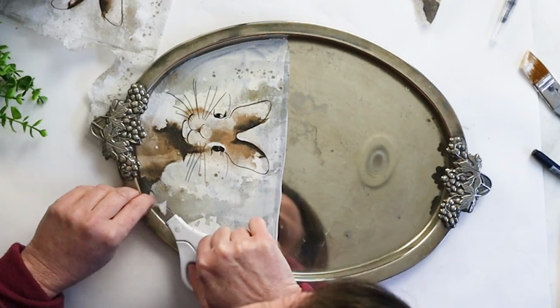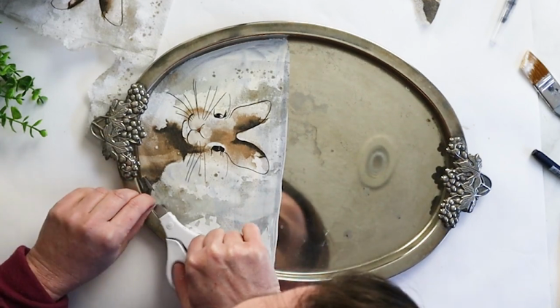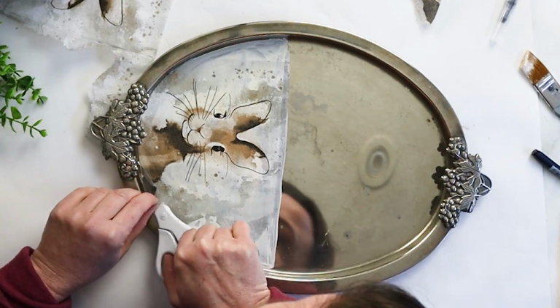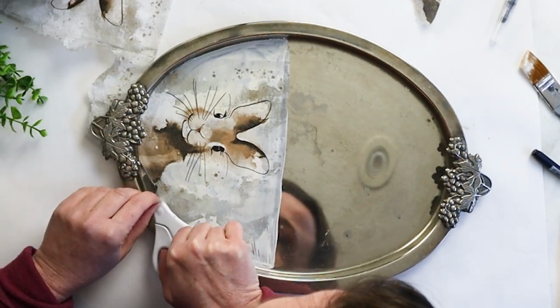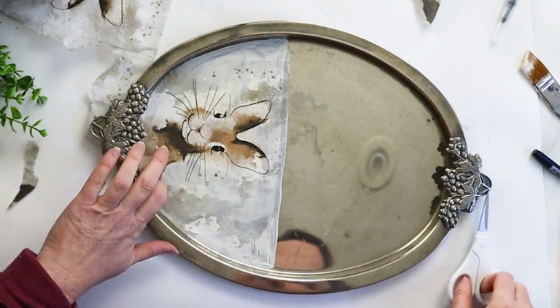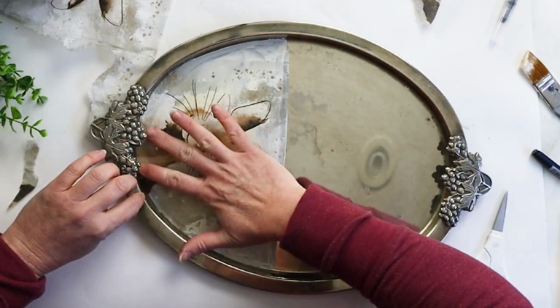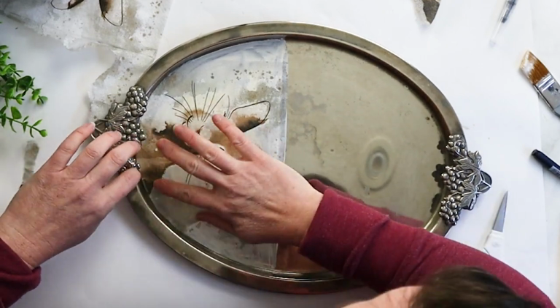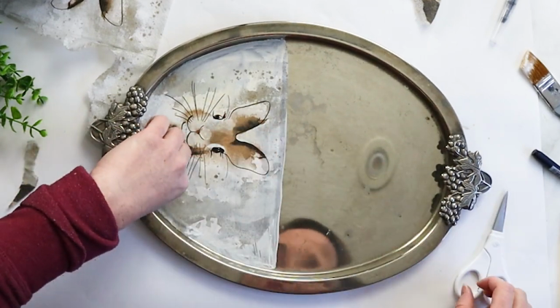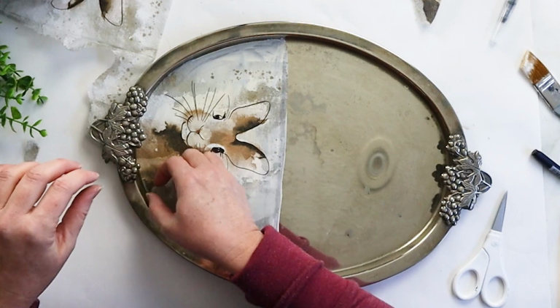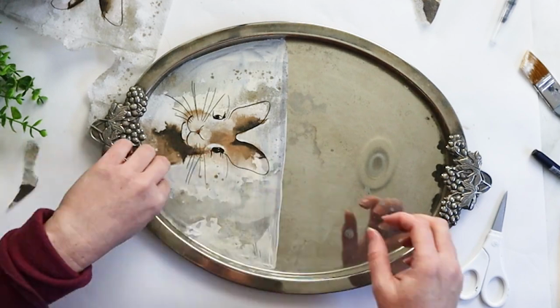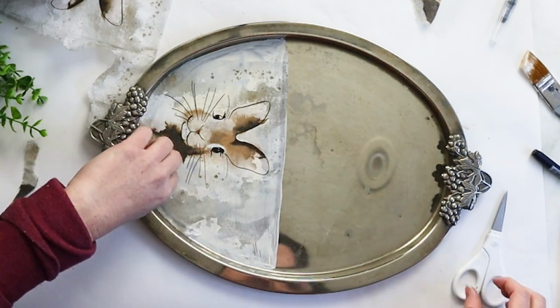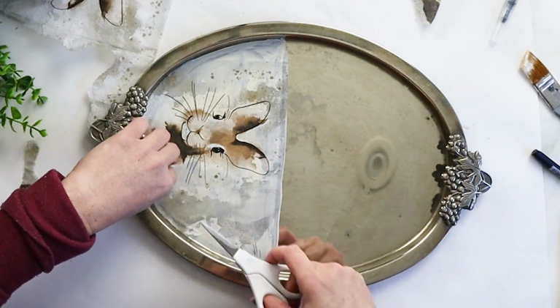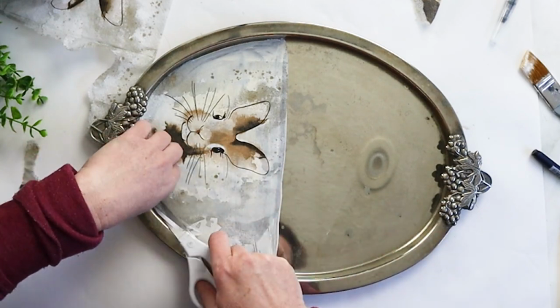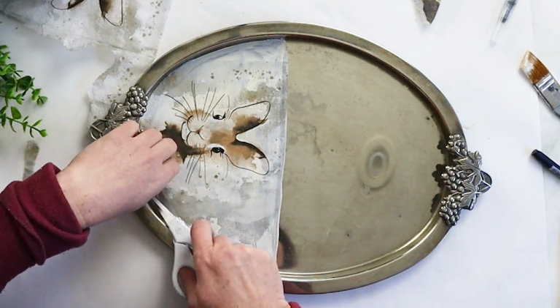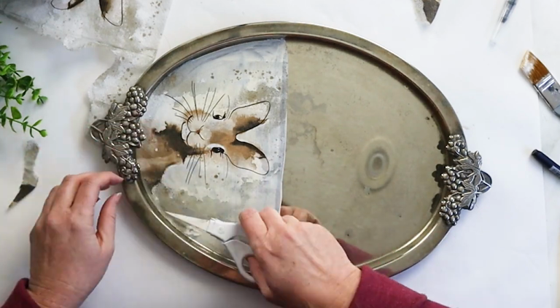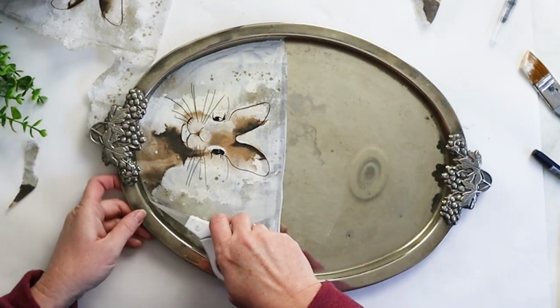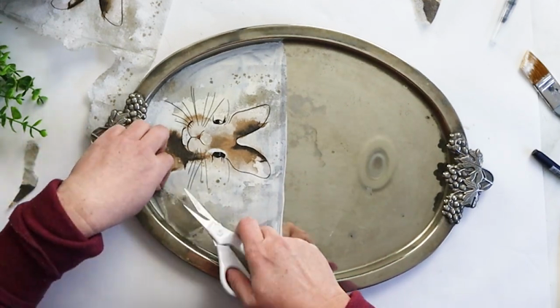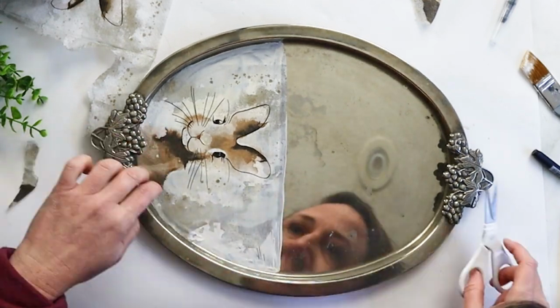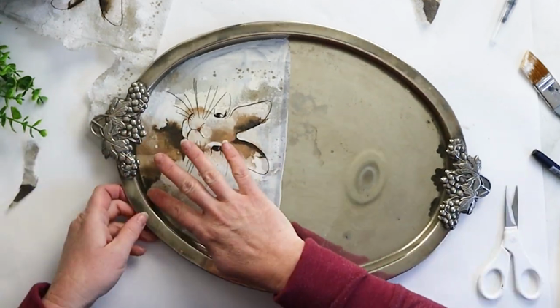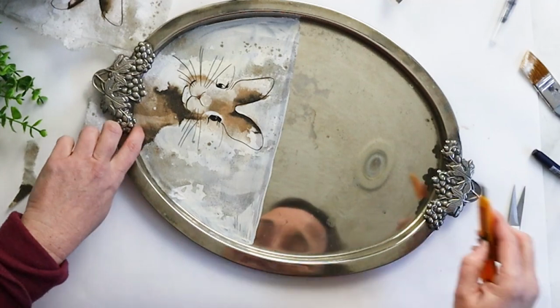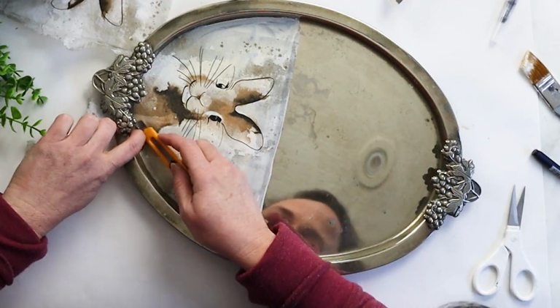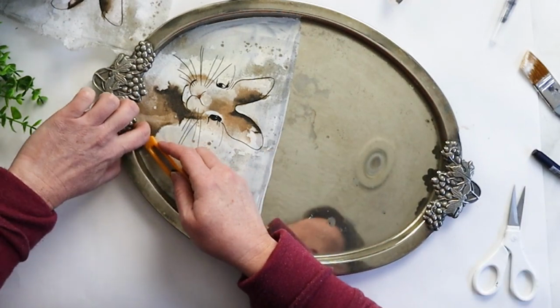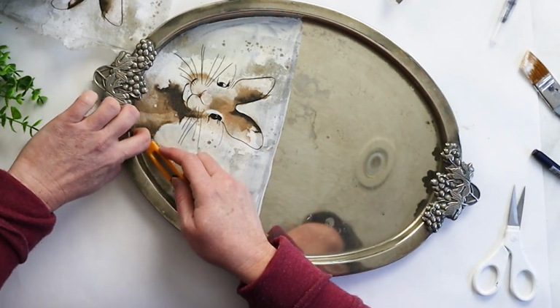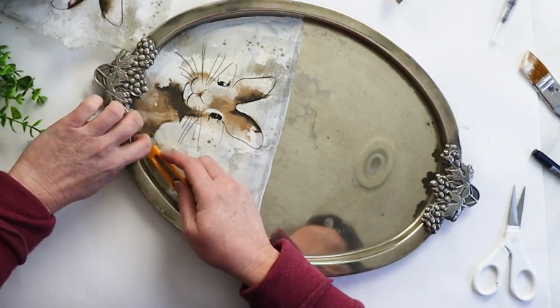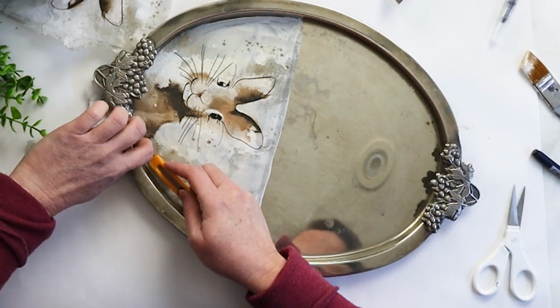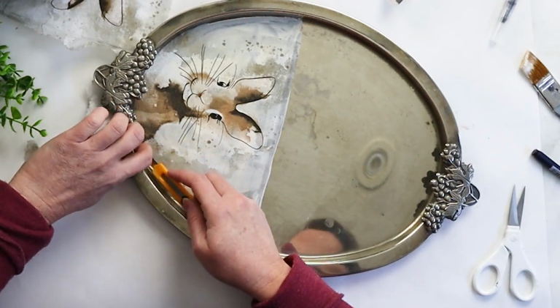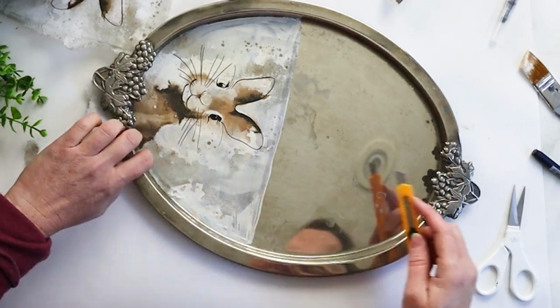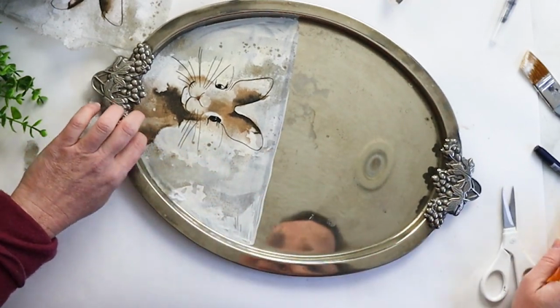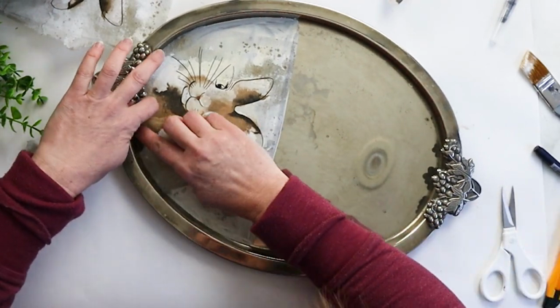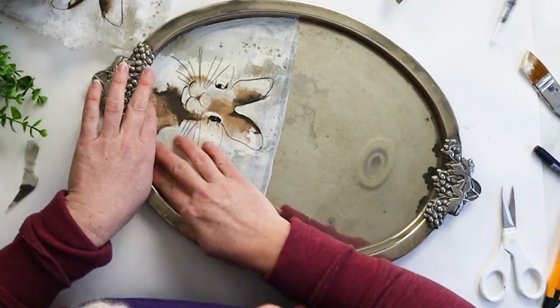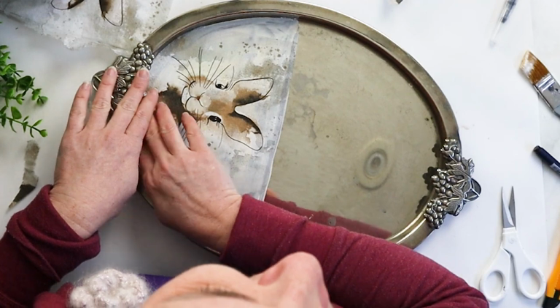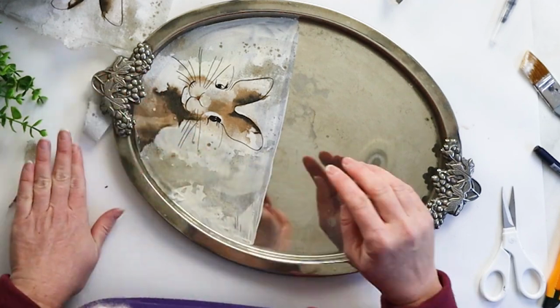This bunny is looking so sweet at this point — I'm already really happy with how it's turned out. I just trimmed off the excess part of the napkin to follow the contour of the silver platter. Basically, the platter looks like a frame around the bunny.